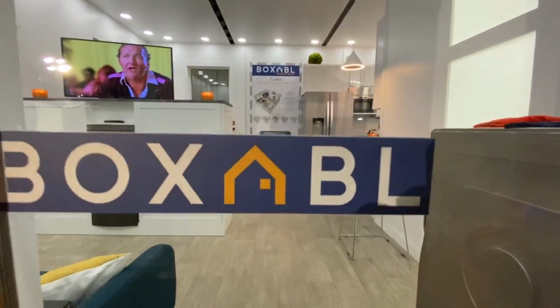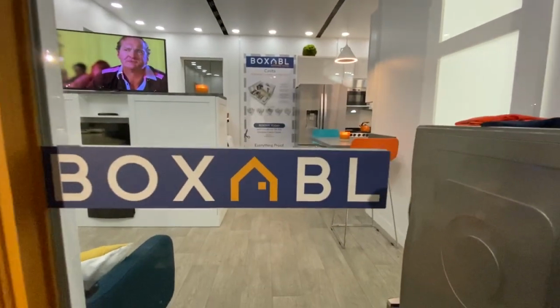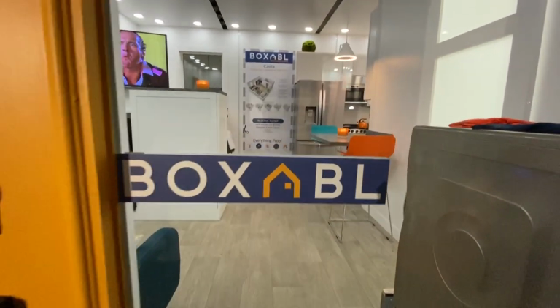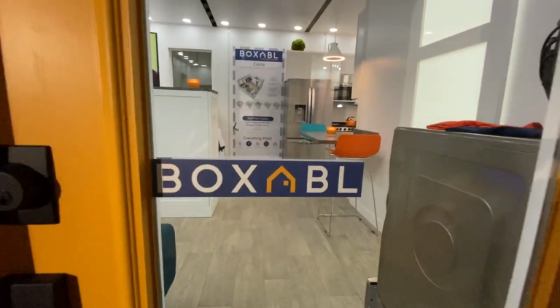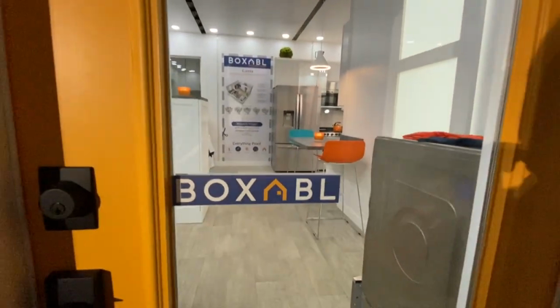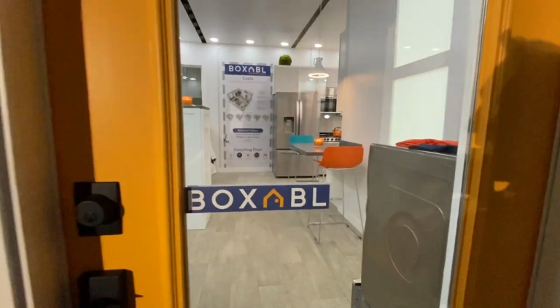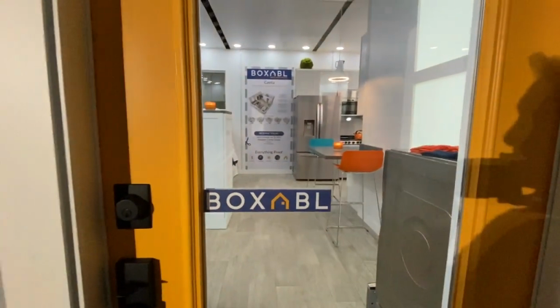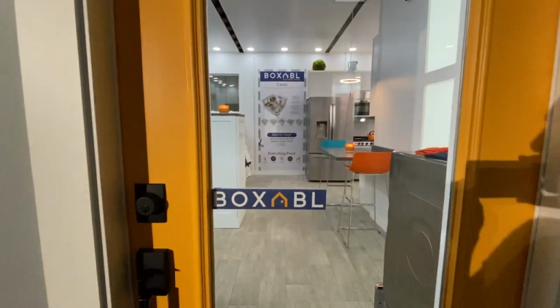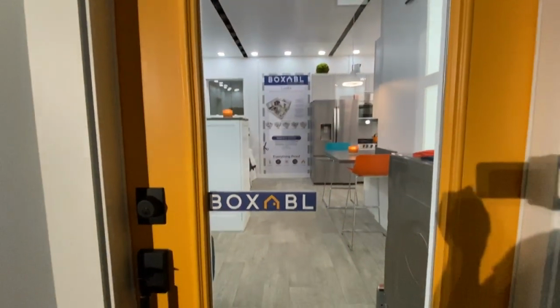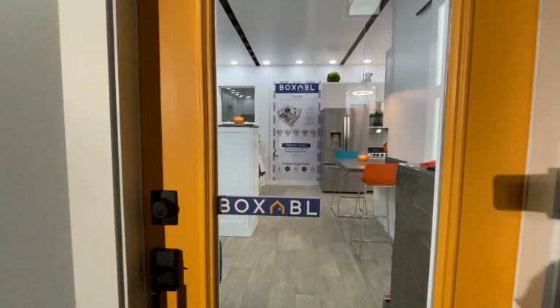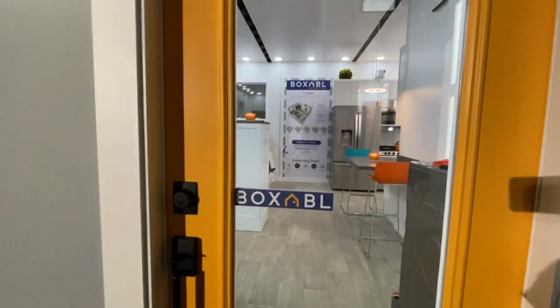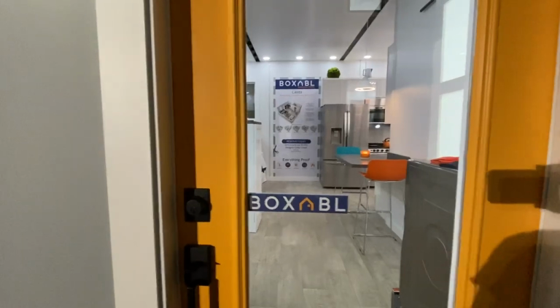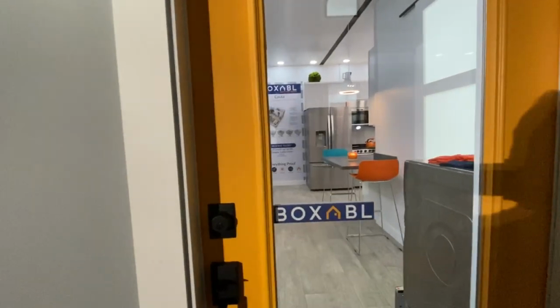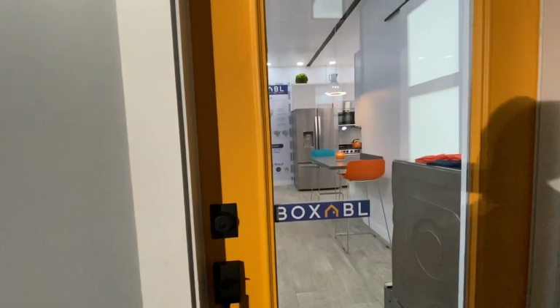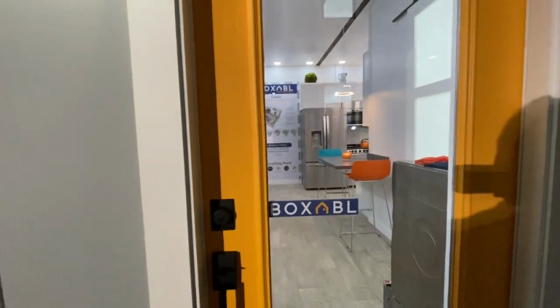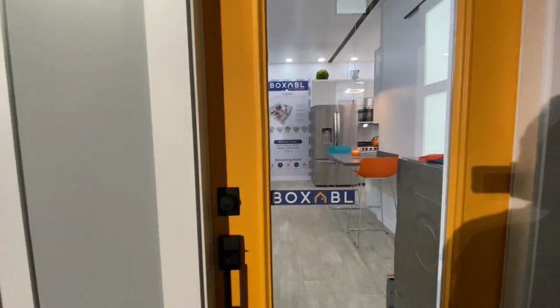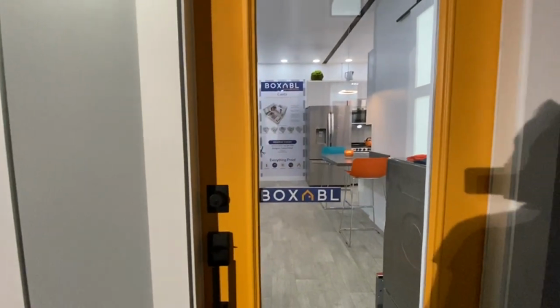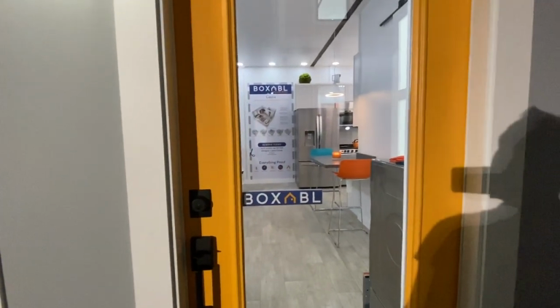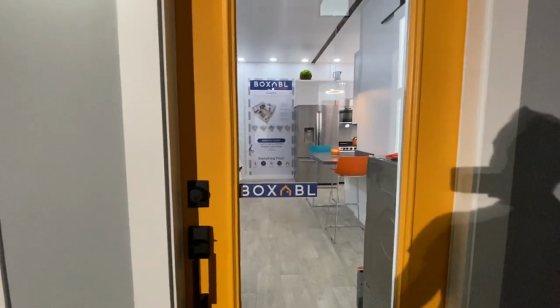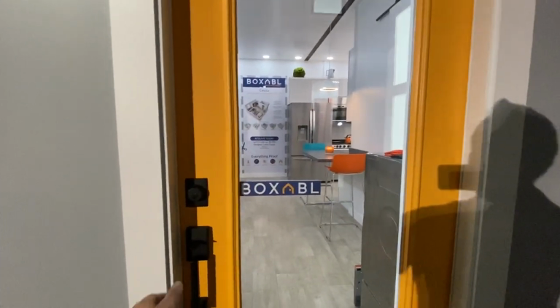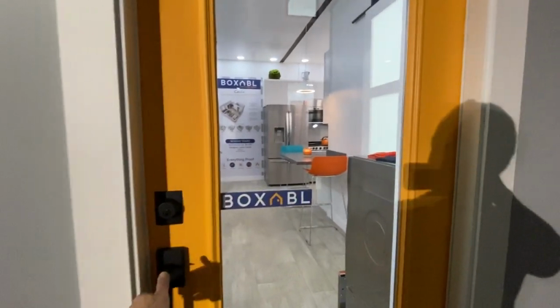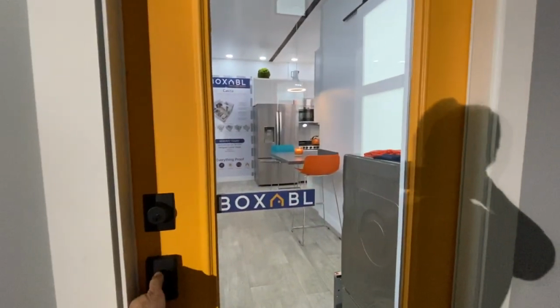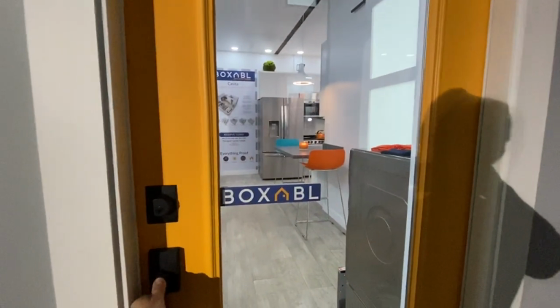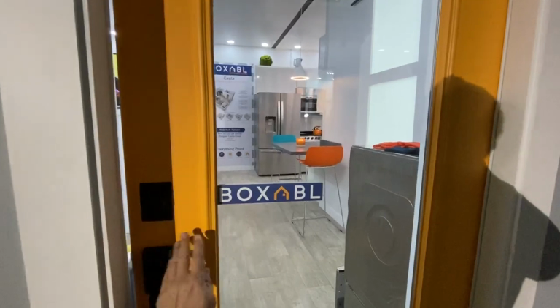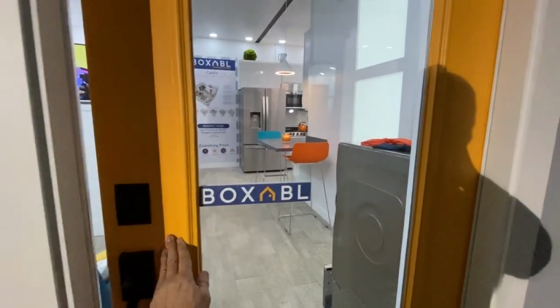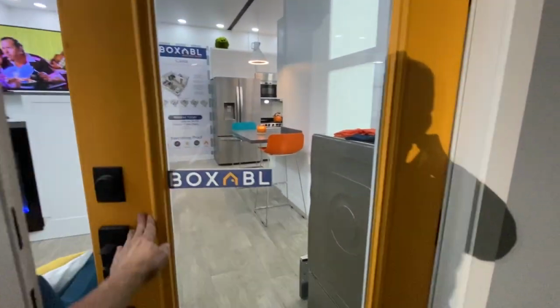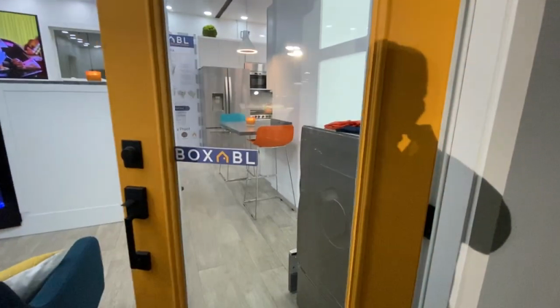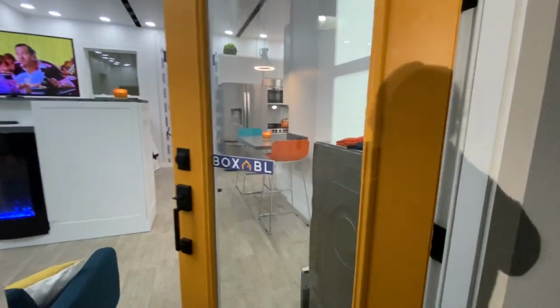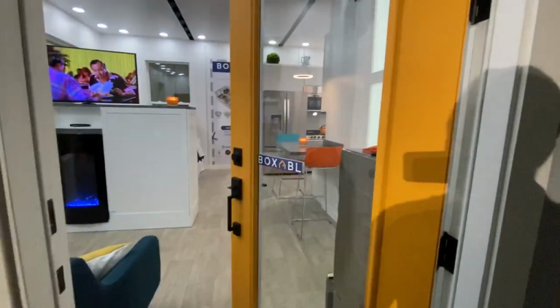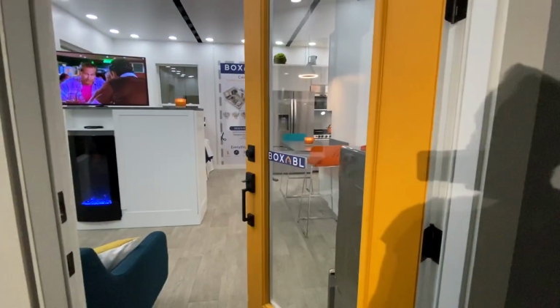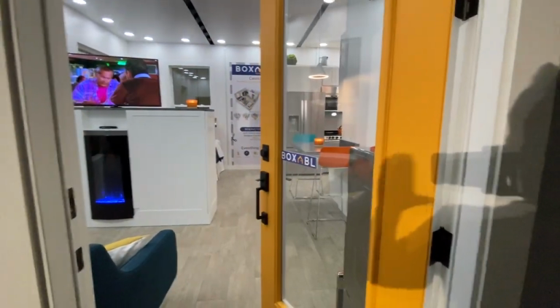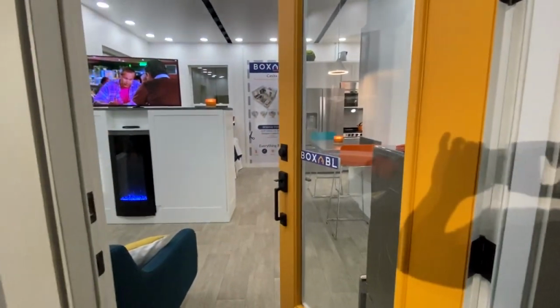Hi, this is Paolo Tiramani for Boxabl and we are here at the IBS Builders Show 2020. I'm going to give you a quick preview of the product that everybody is talking about — the remarkable Boxabl Casita — and I'll give you a quick walkthrough tour.